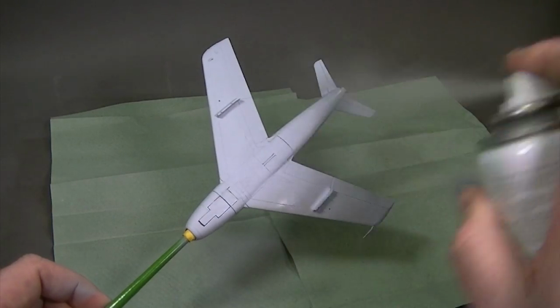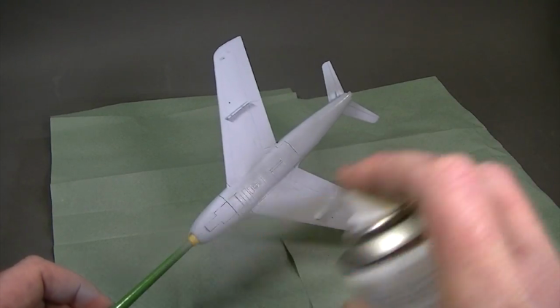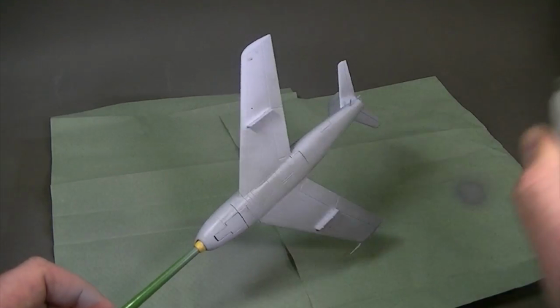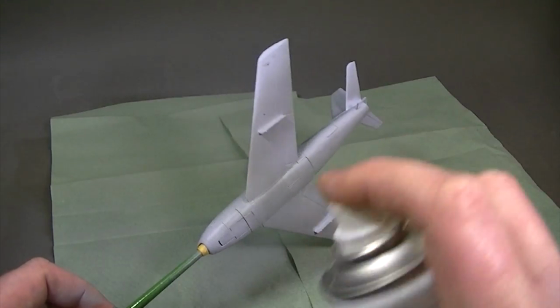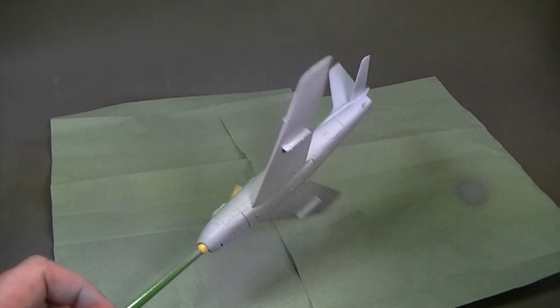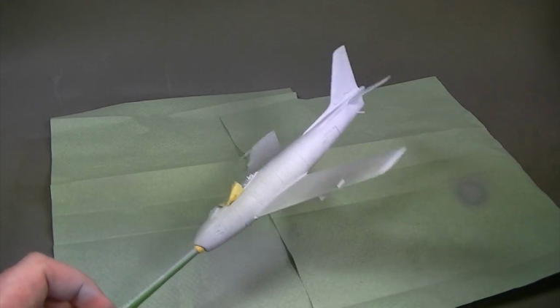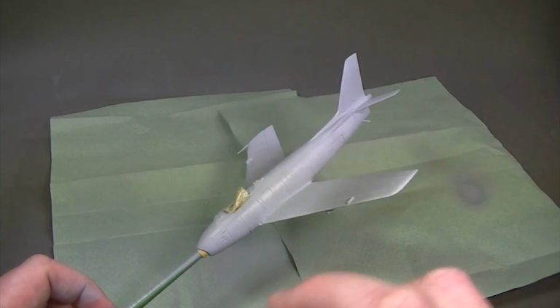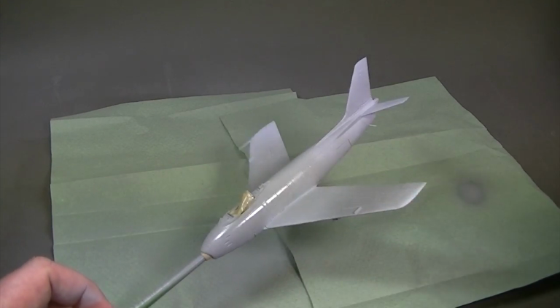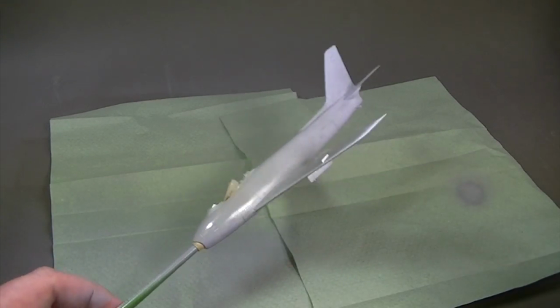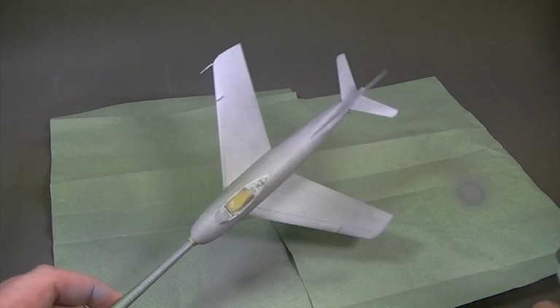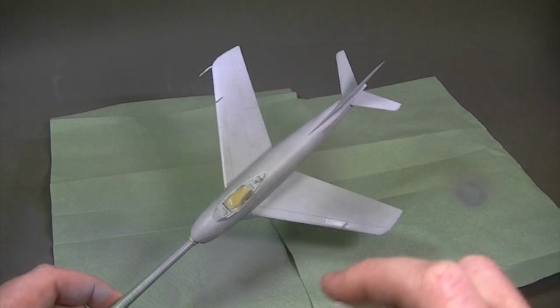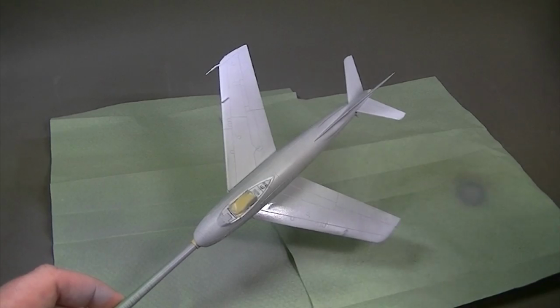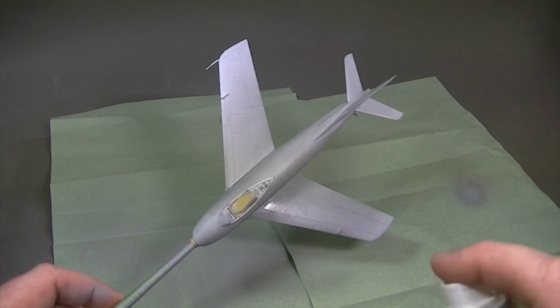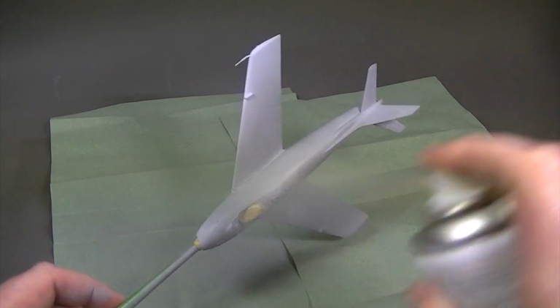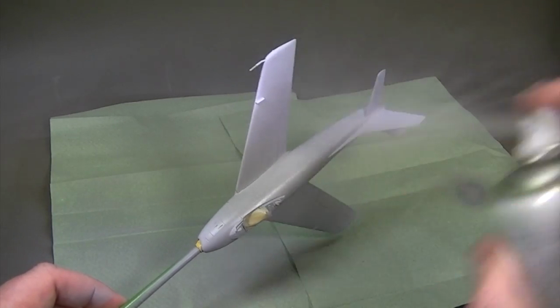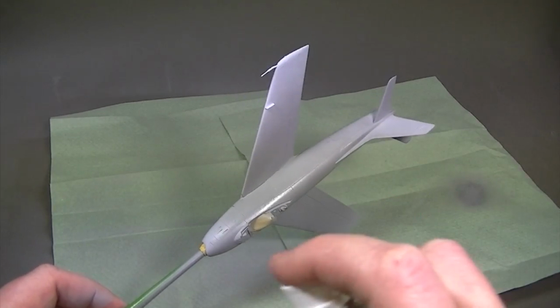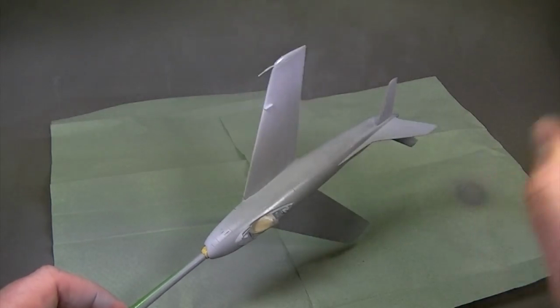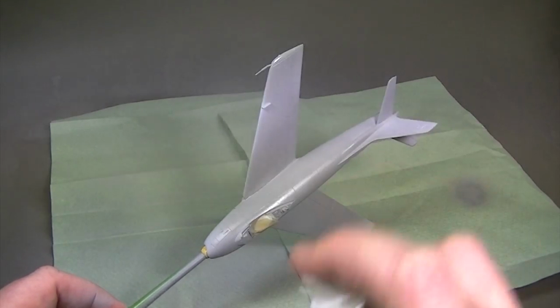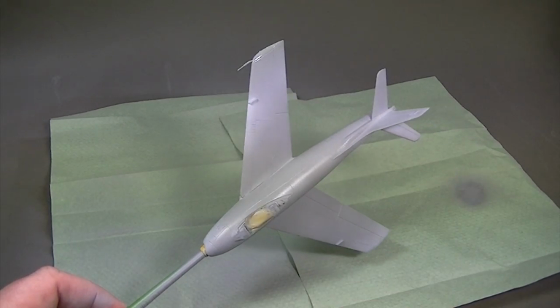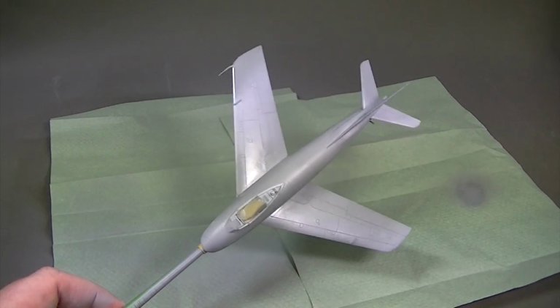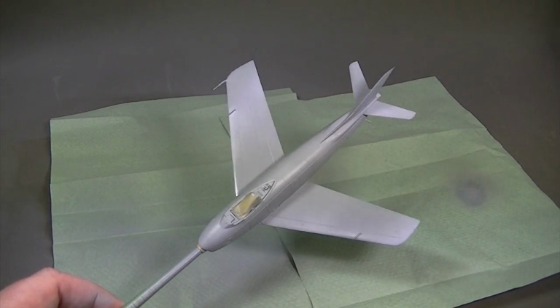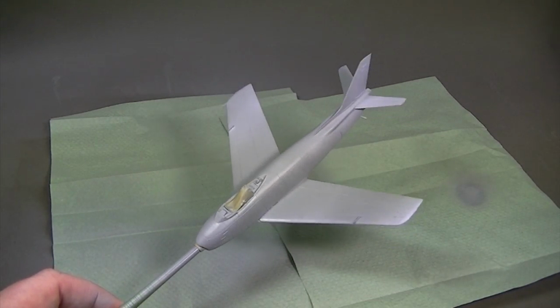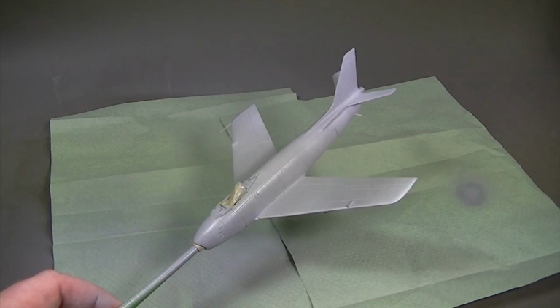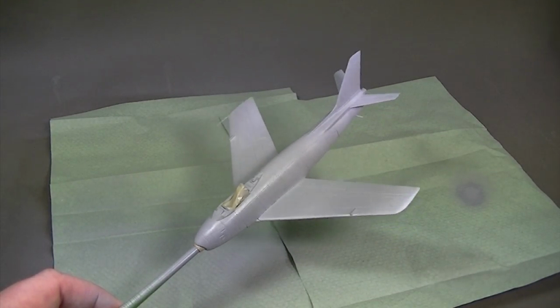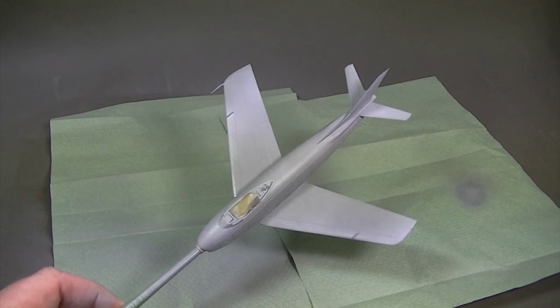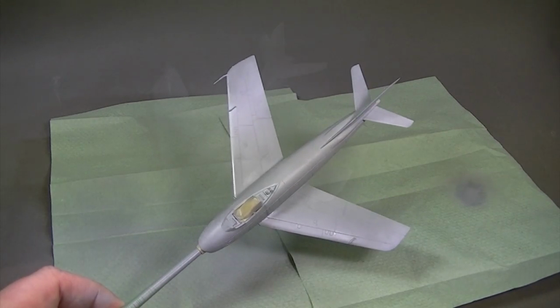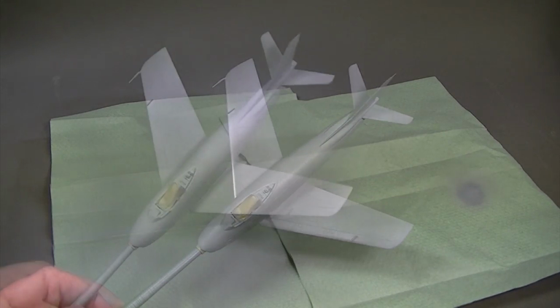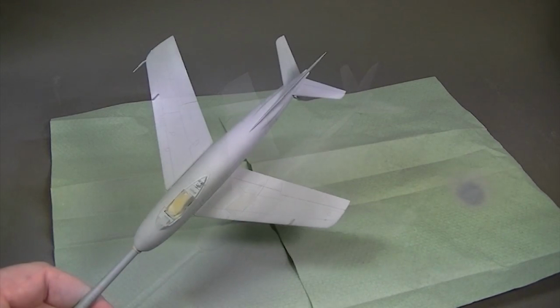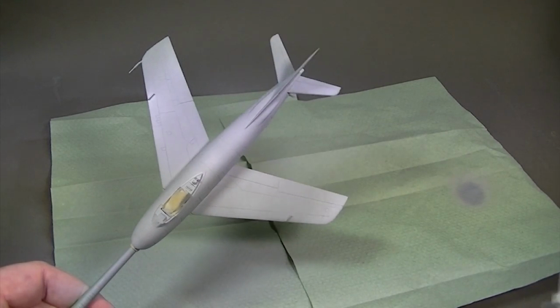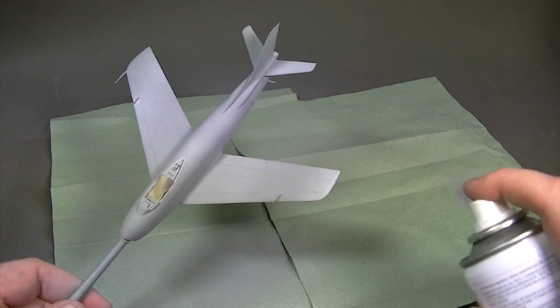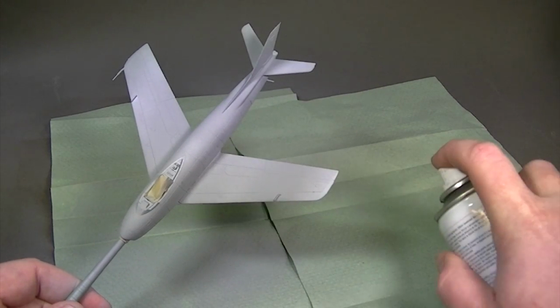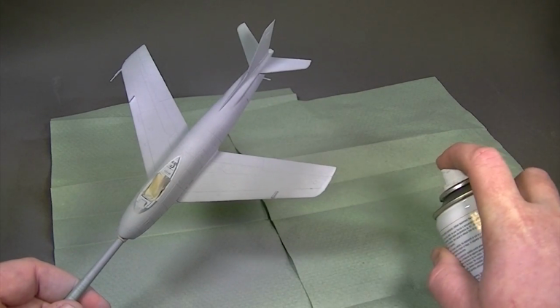Keeping the can about 20cm from the surface of the model, a light dusting is applied to bite into the plastic and get us started. This is allowed to dry for 15-20 minutes before the second coat is applied.